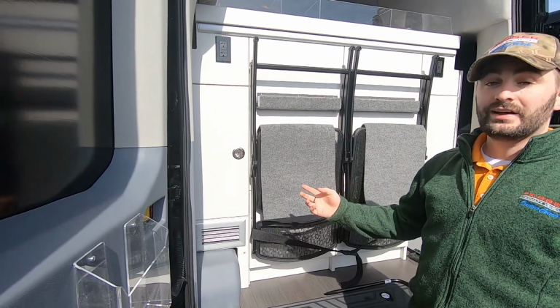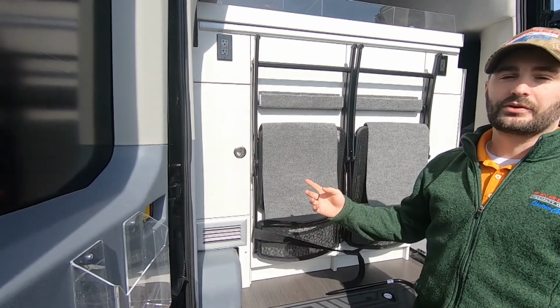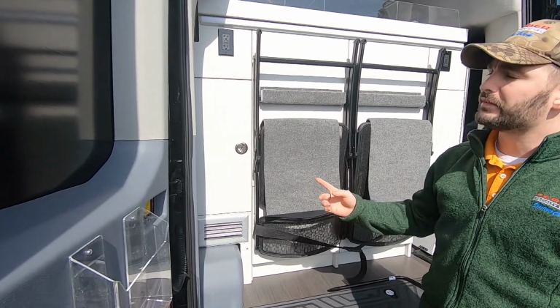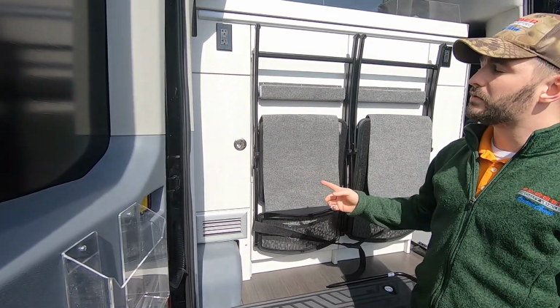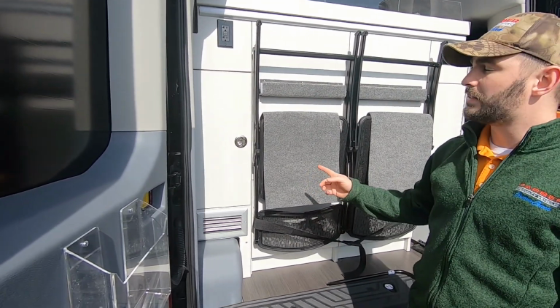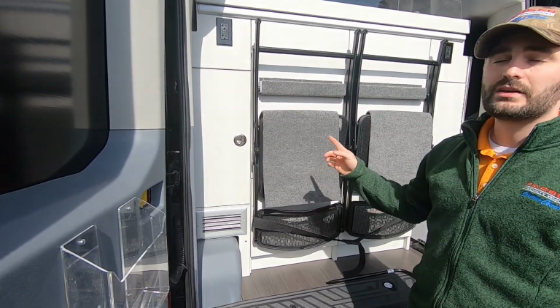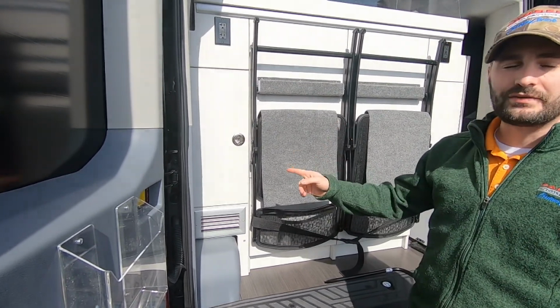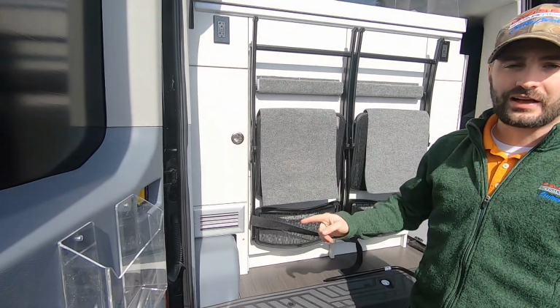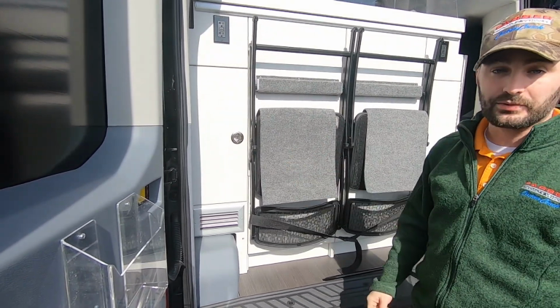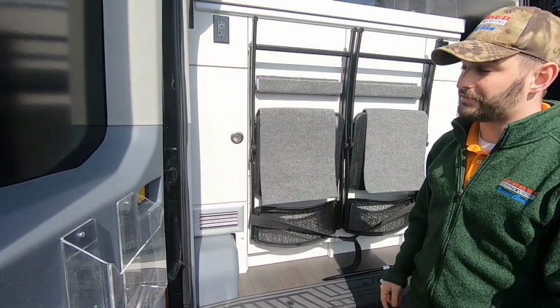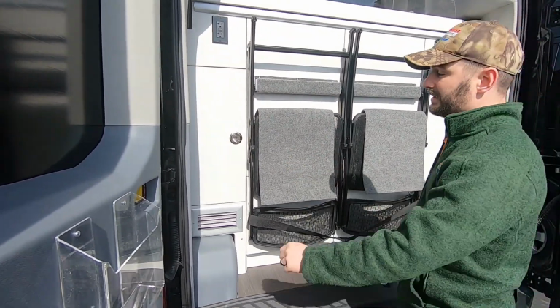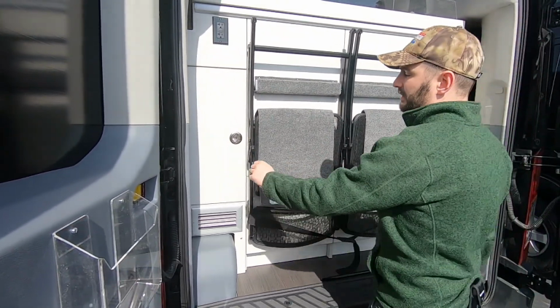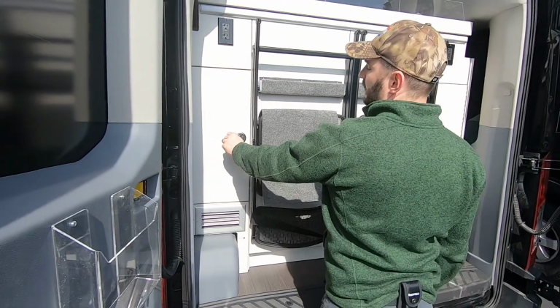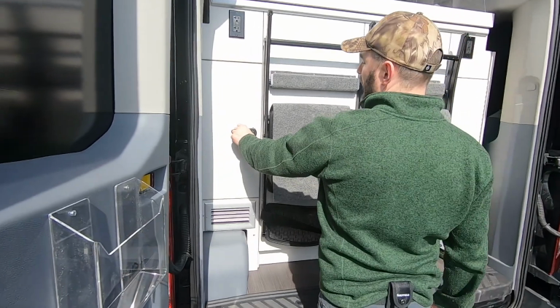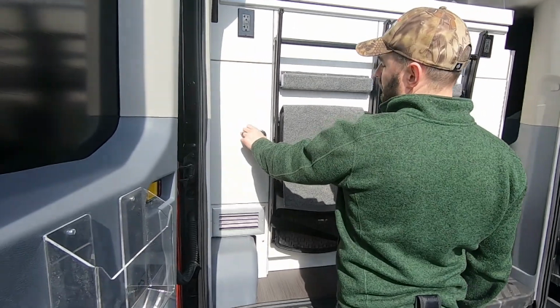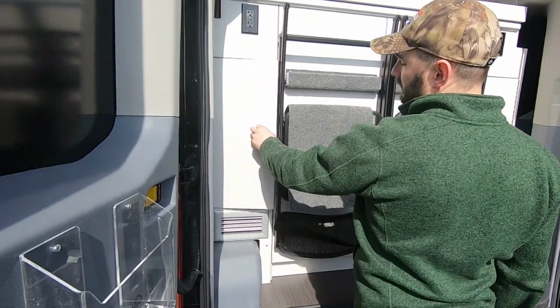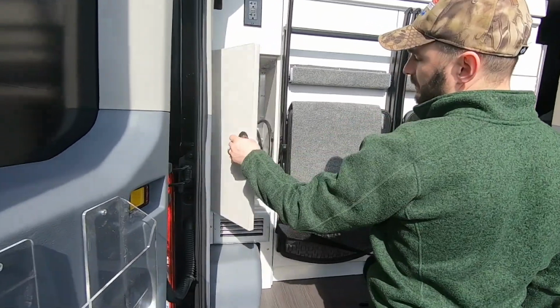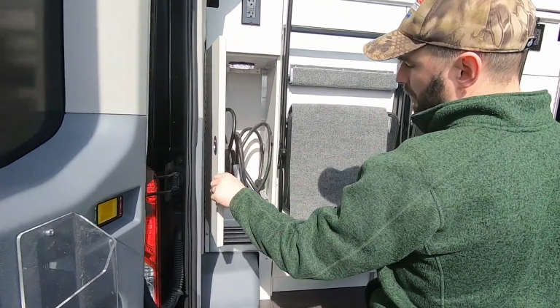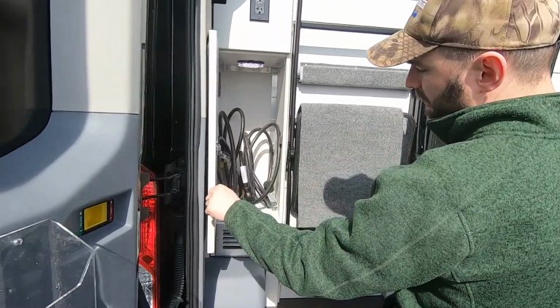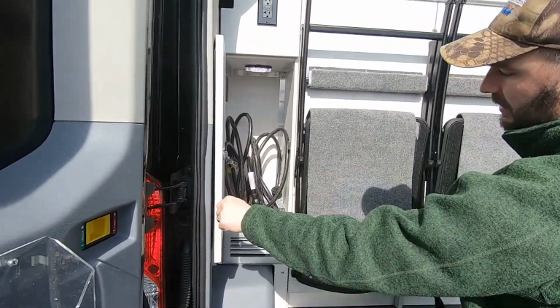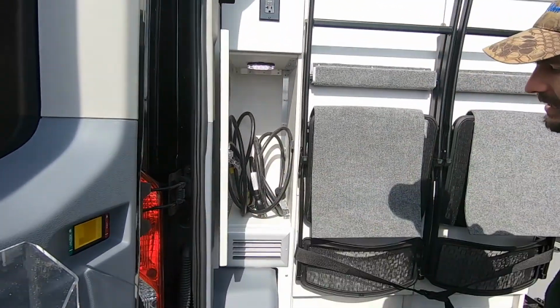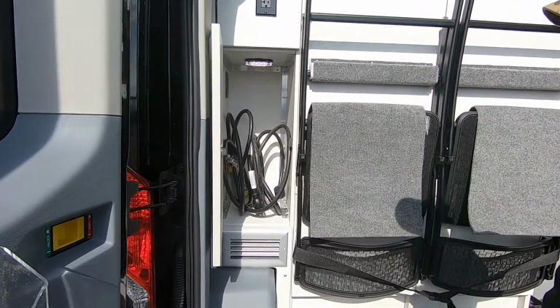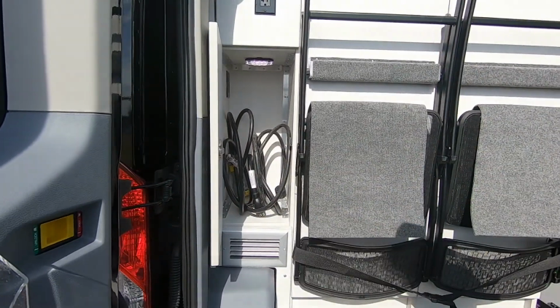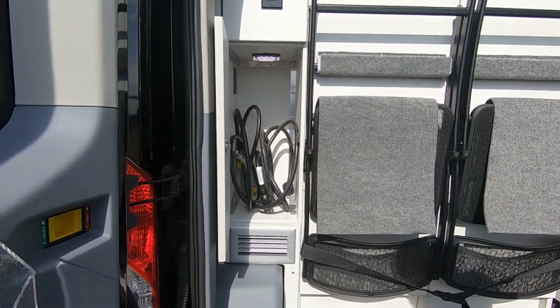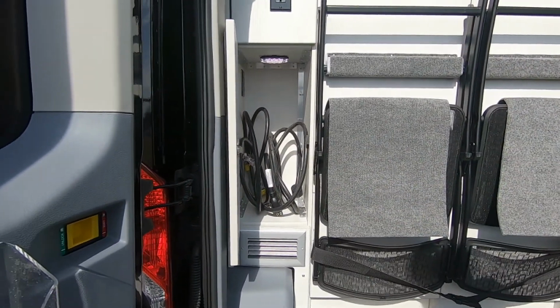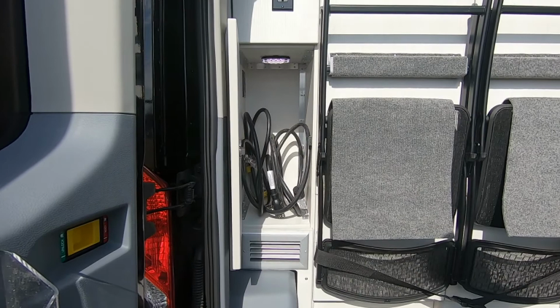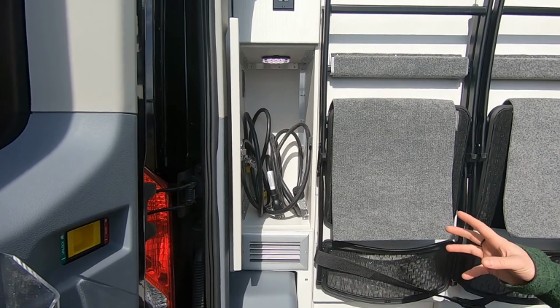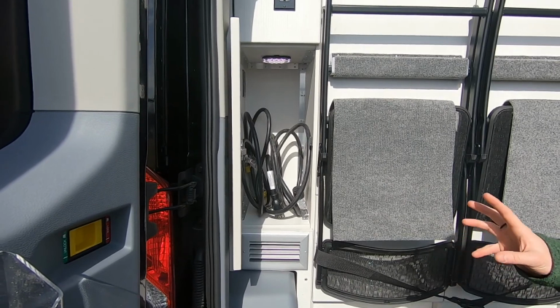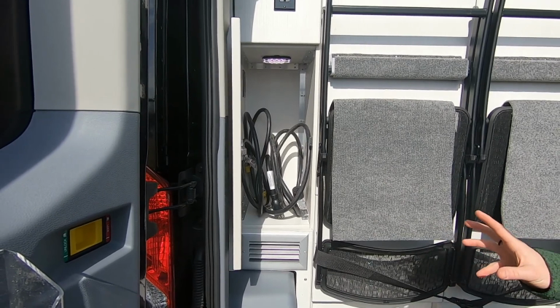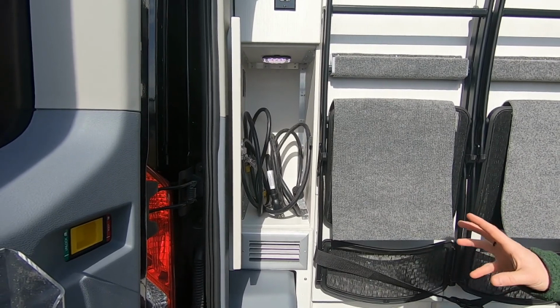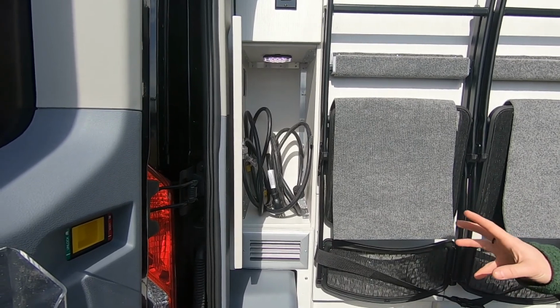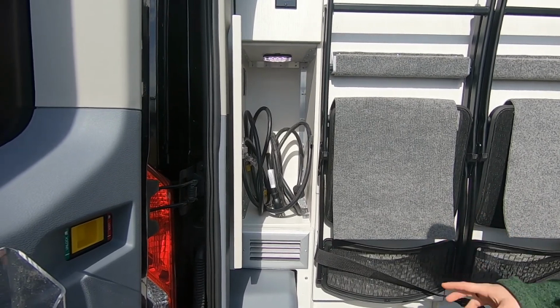Here at the rear of the vehicle on the driver's side, or the left side, there is an access door. If I open this up, you will see on the side here, coiled up, is your actual shore cord for the vehicle.